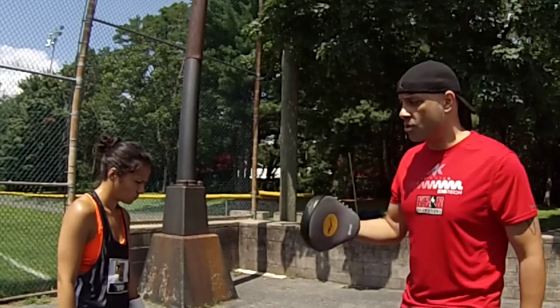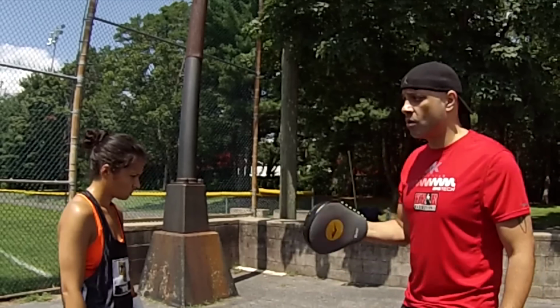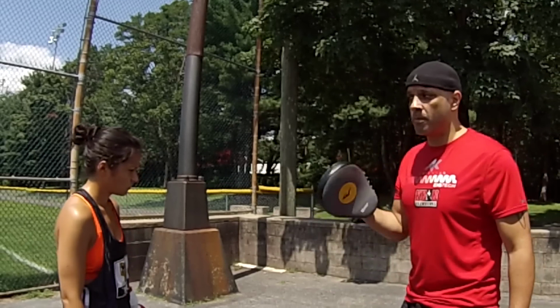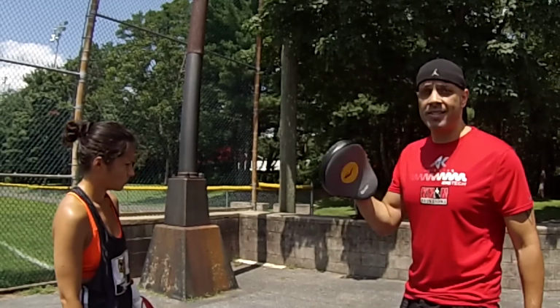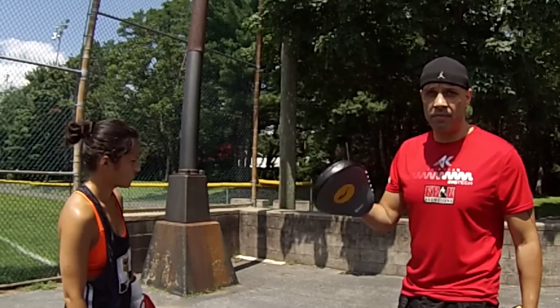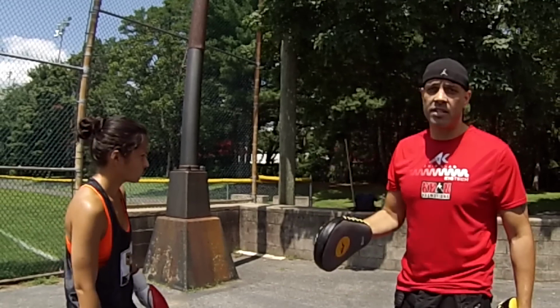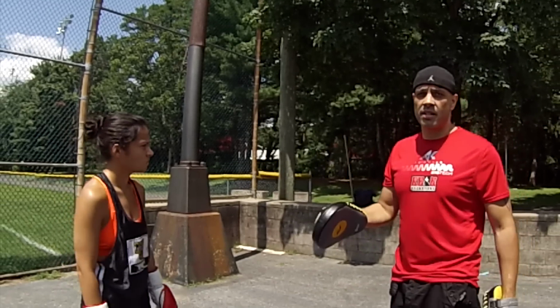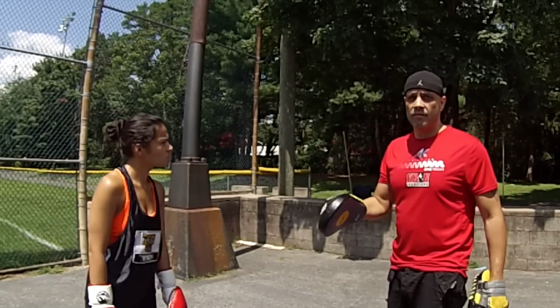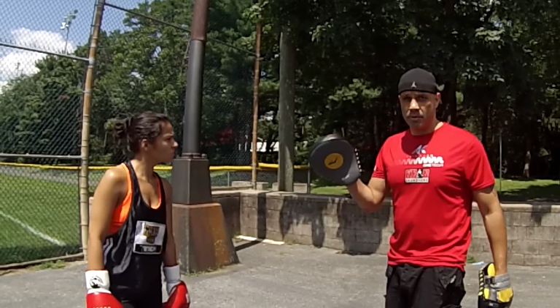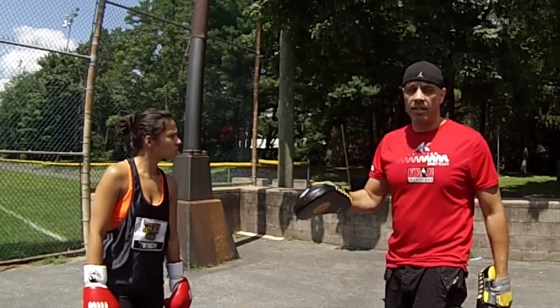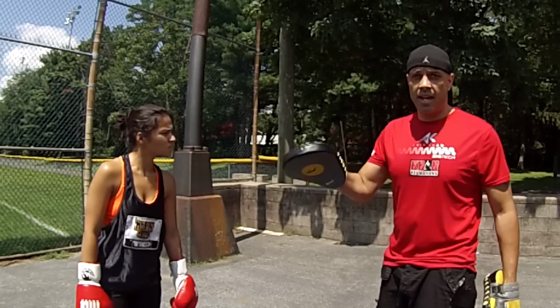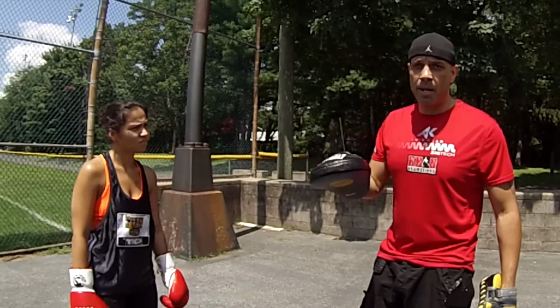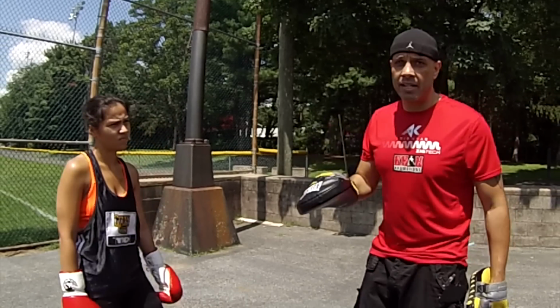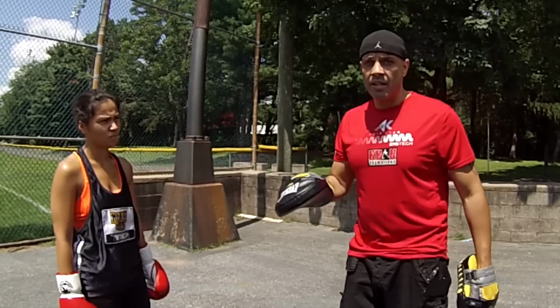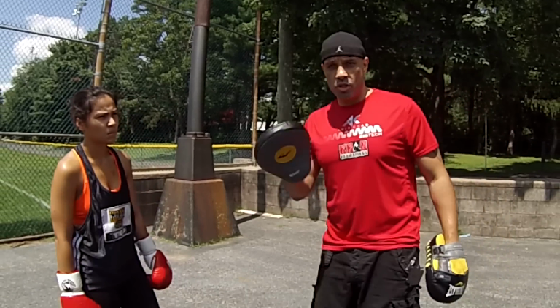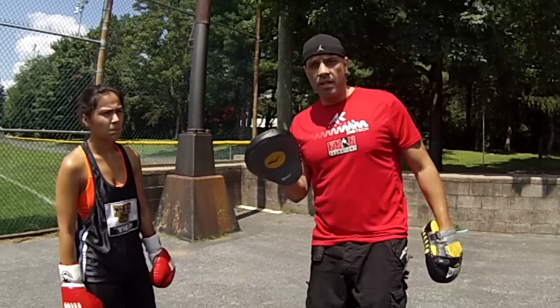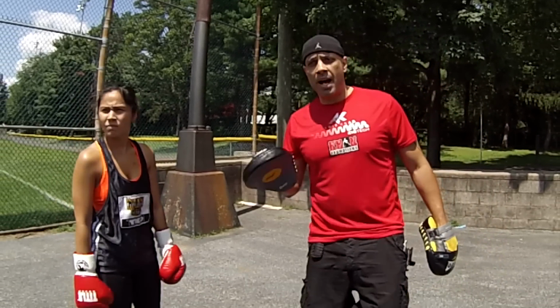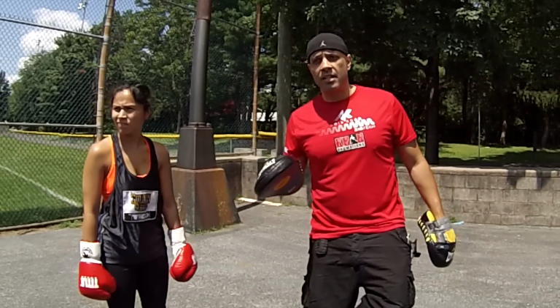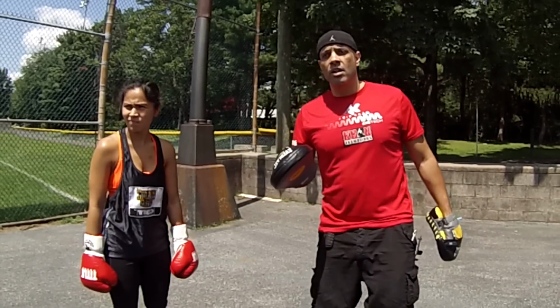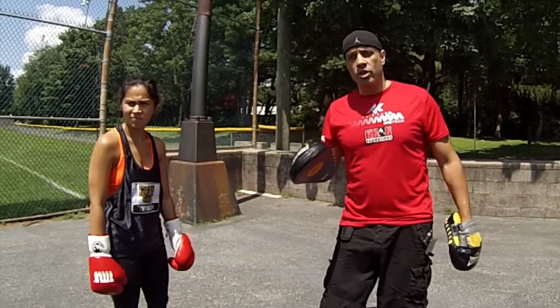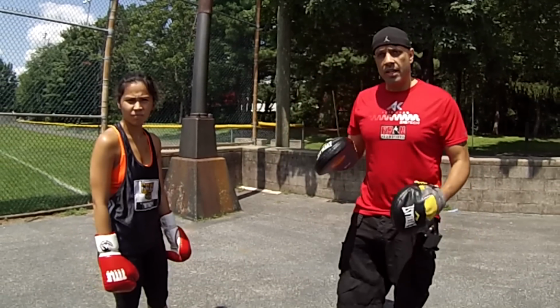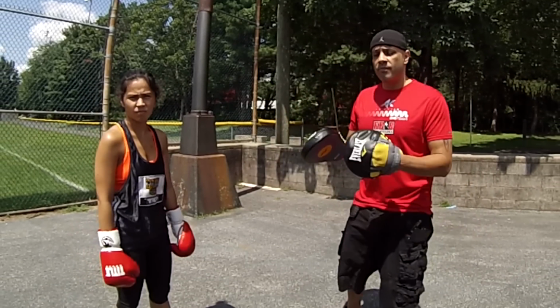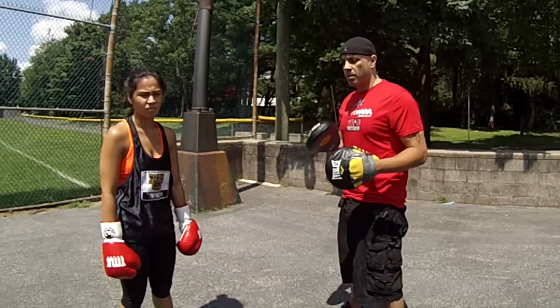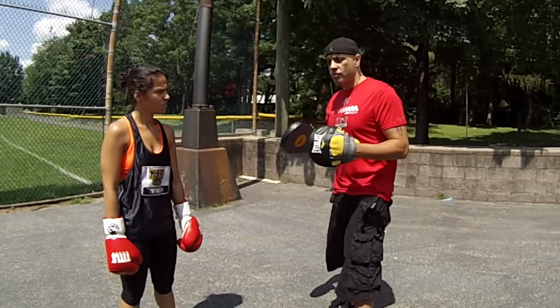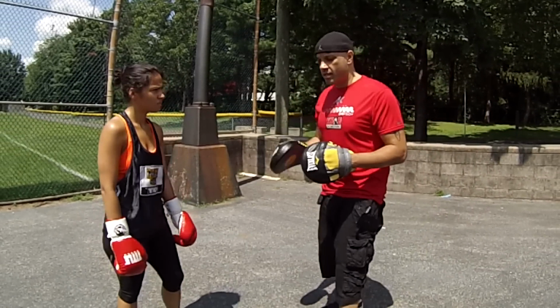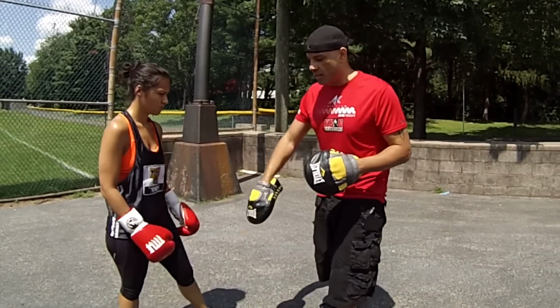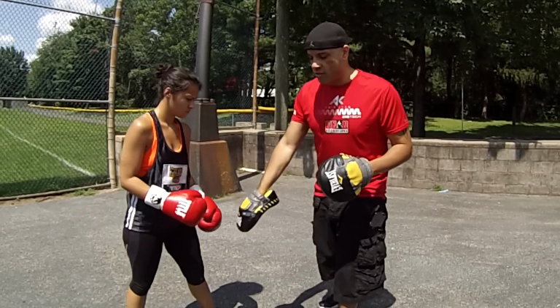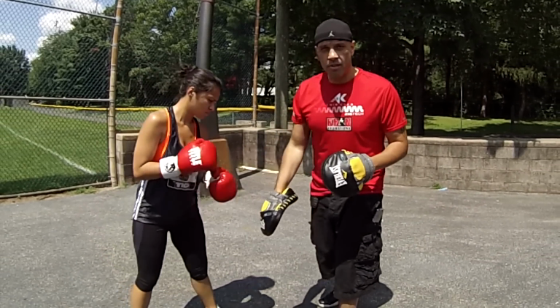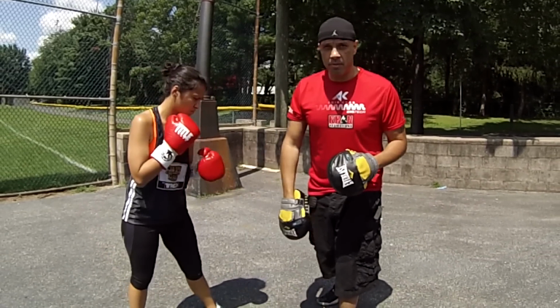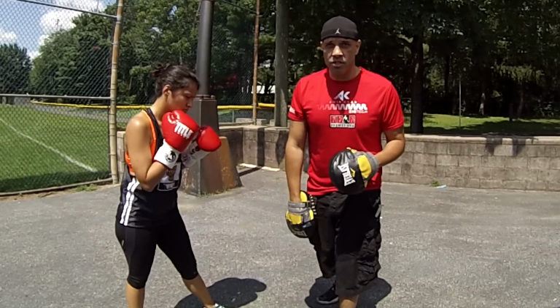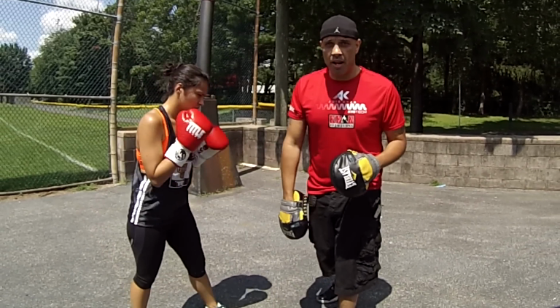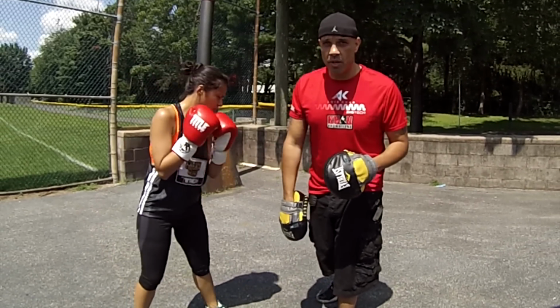We're just going over basic defense to protect the head and body when you're in the pocket or you're in punching range and your legs are not going to be able to get you out of the way.